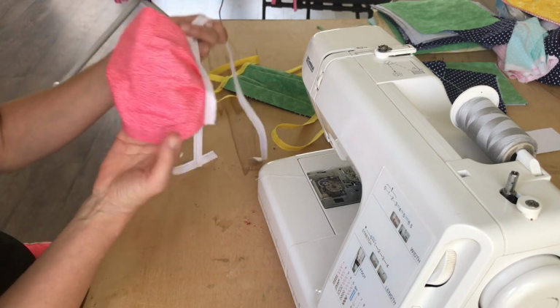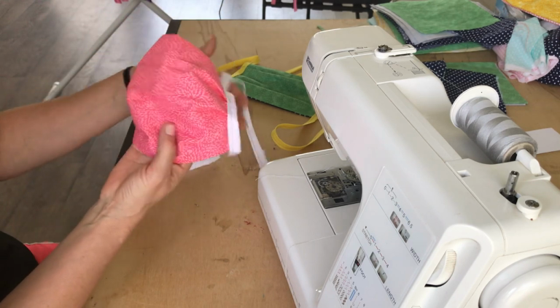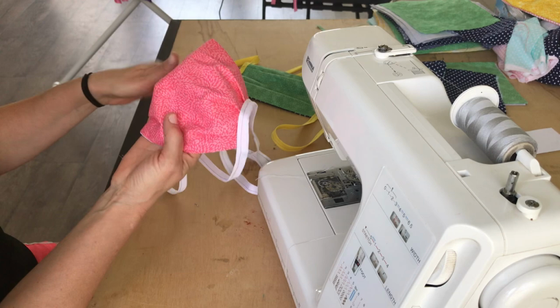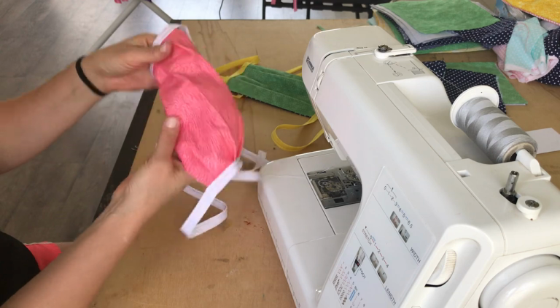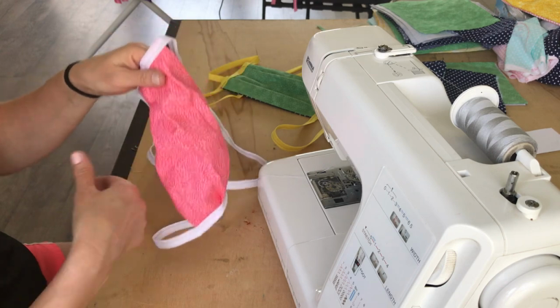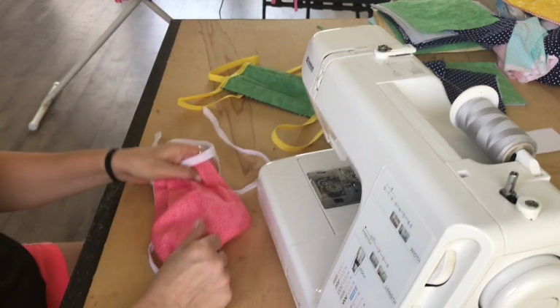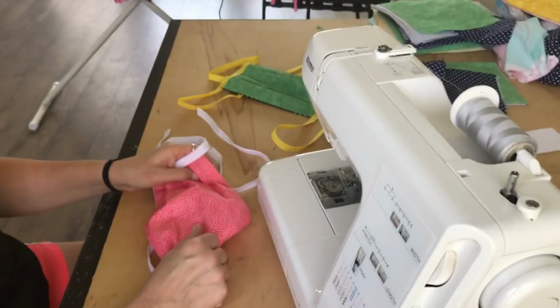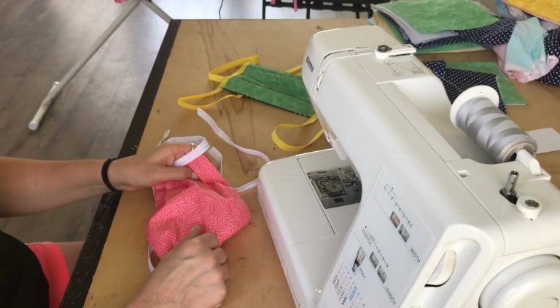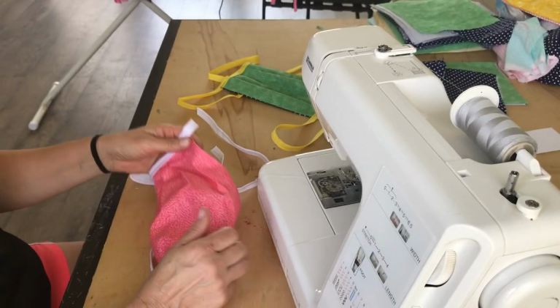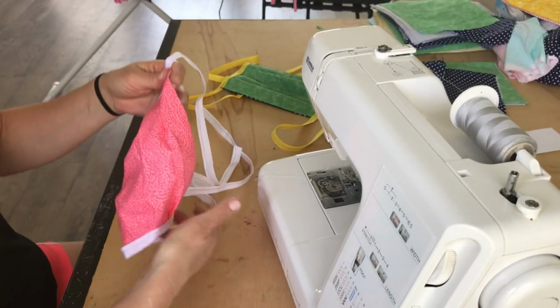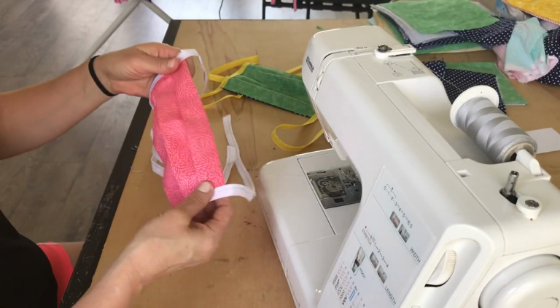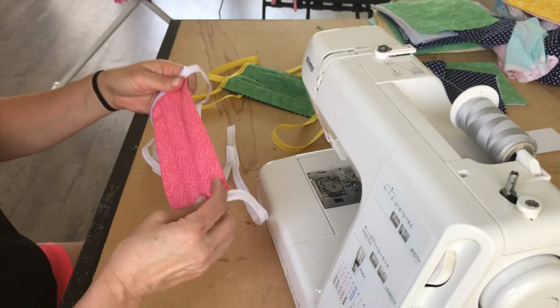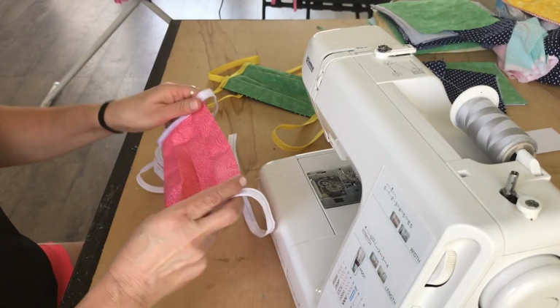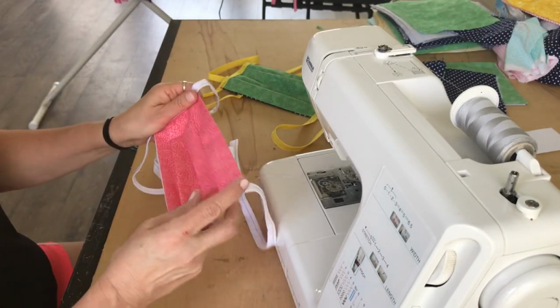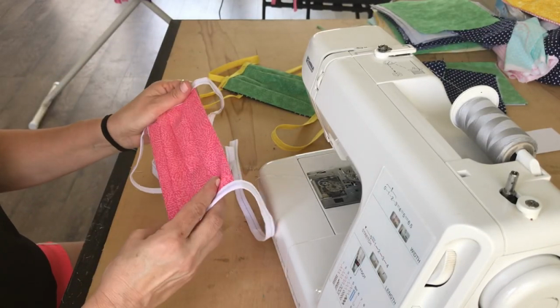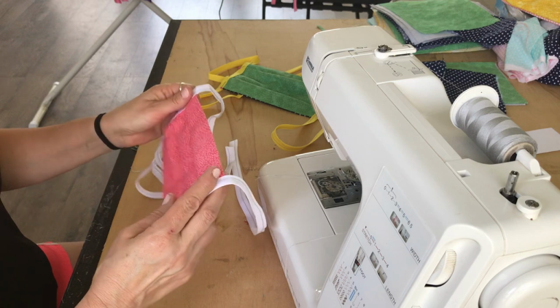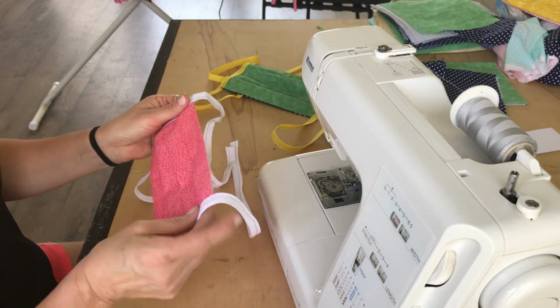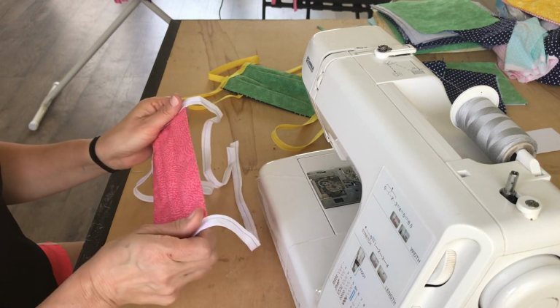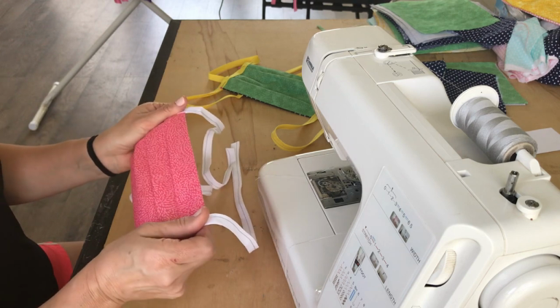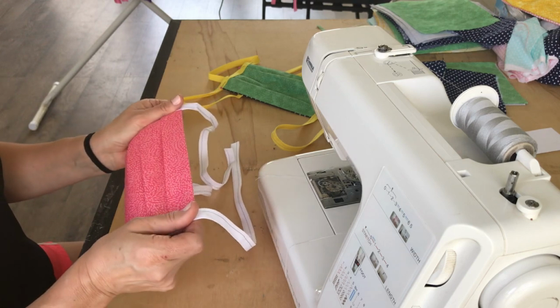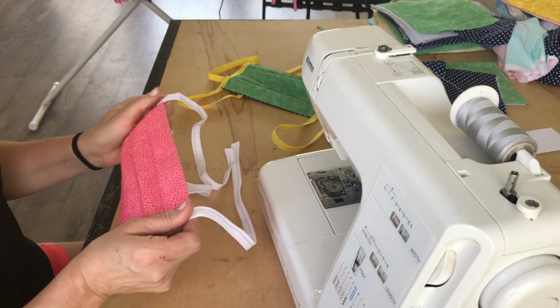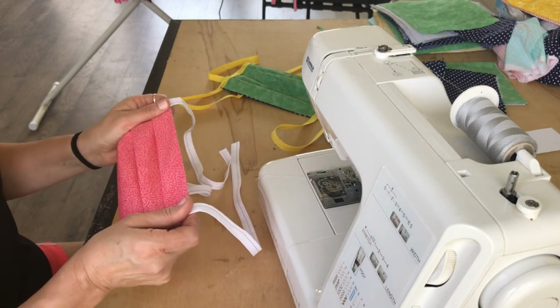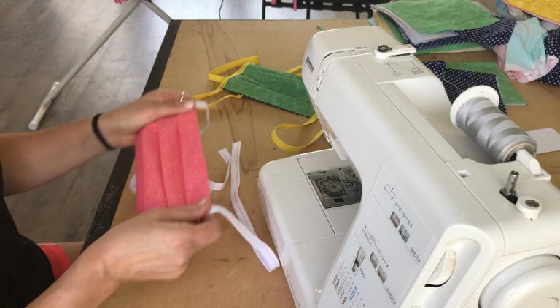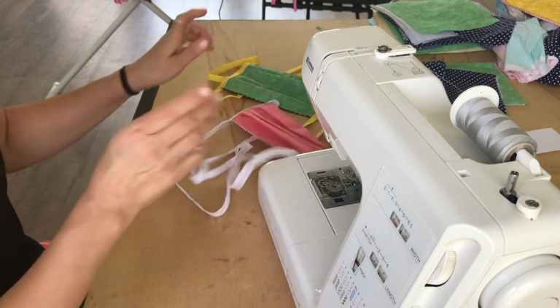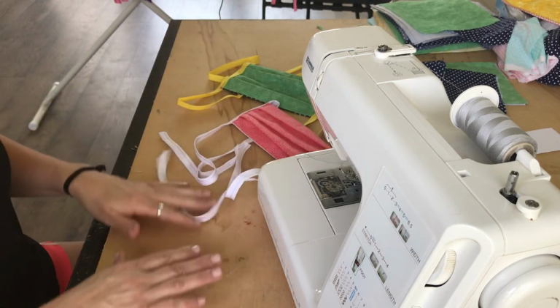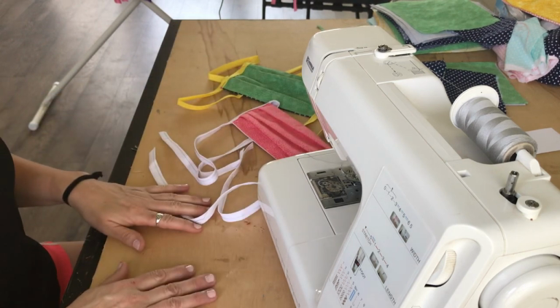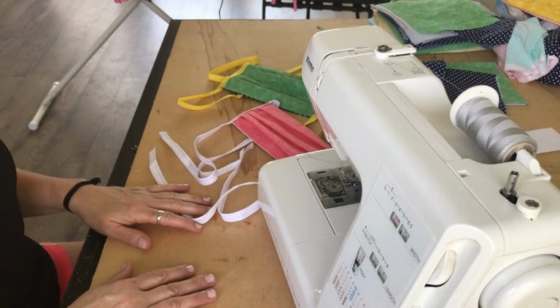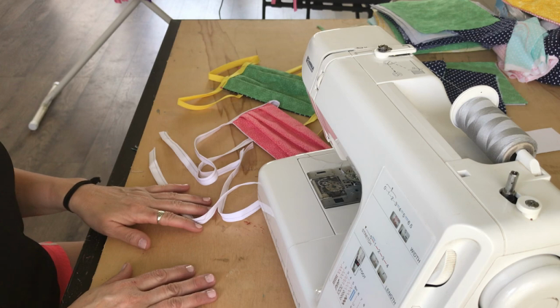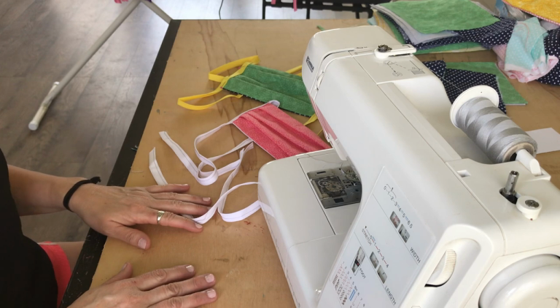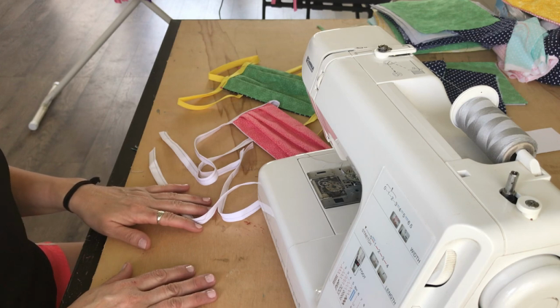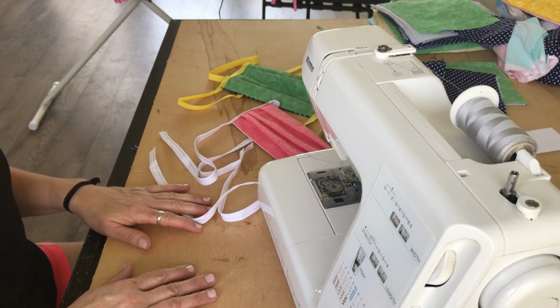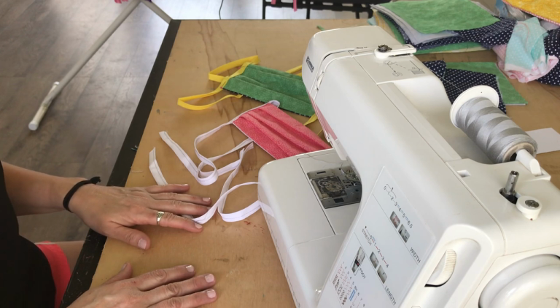I want to thank you guys for joining me making some fun masks today. So go out and grab some fabric and have fun with this. Have a lovely day — thanks for joining me. Bye everyone!